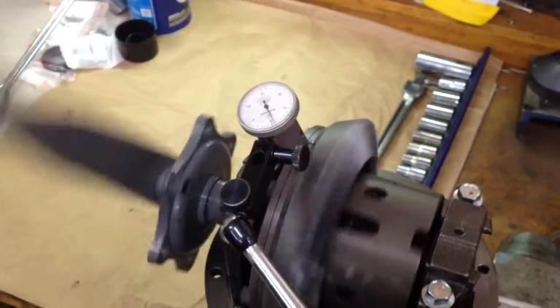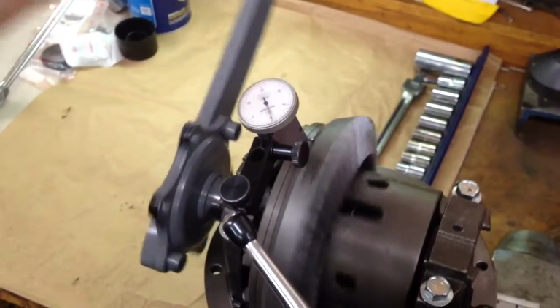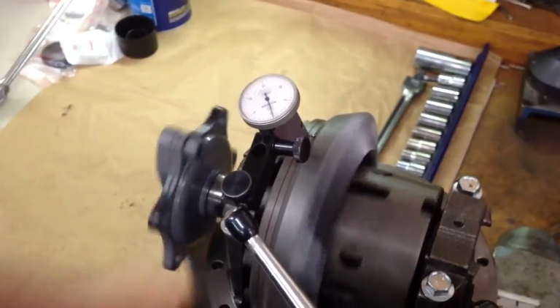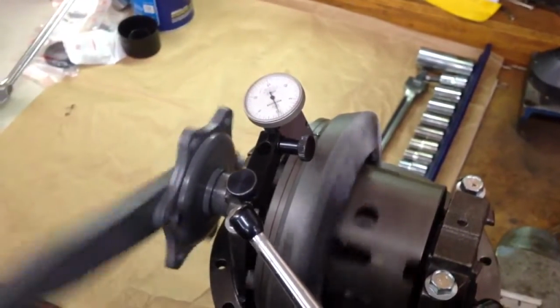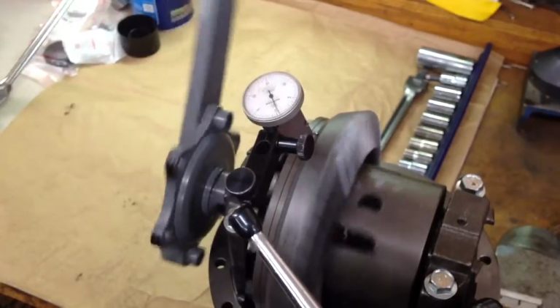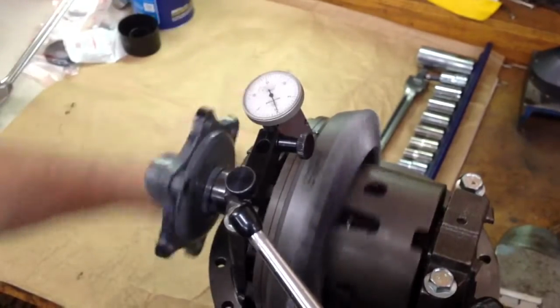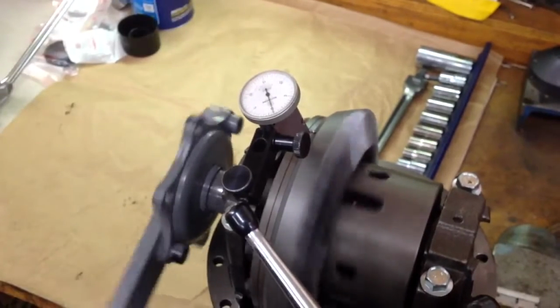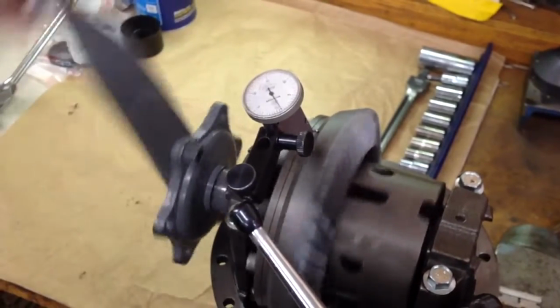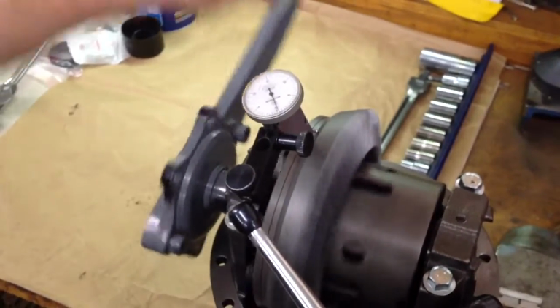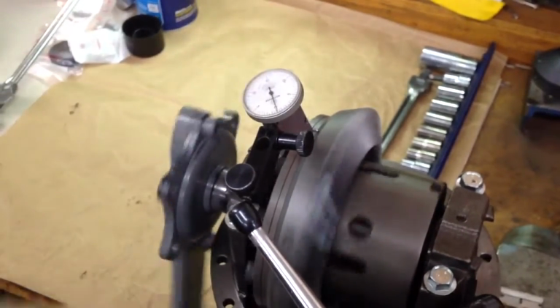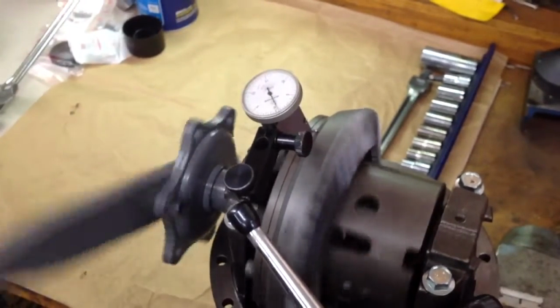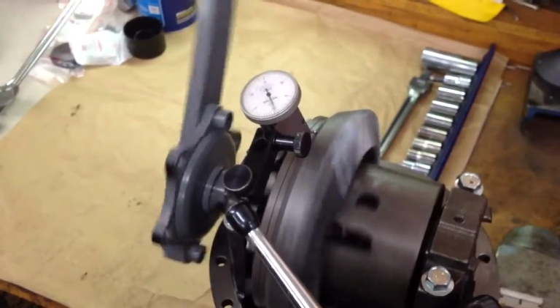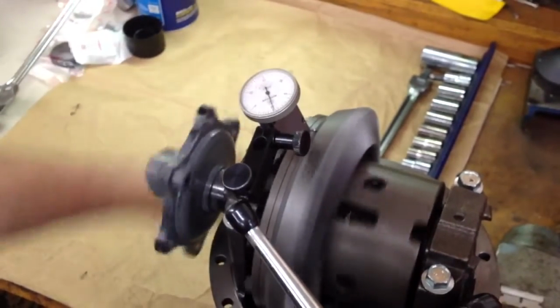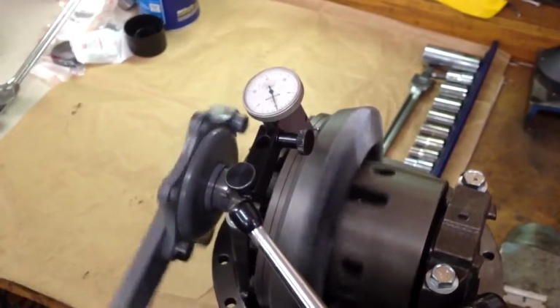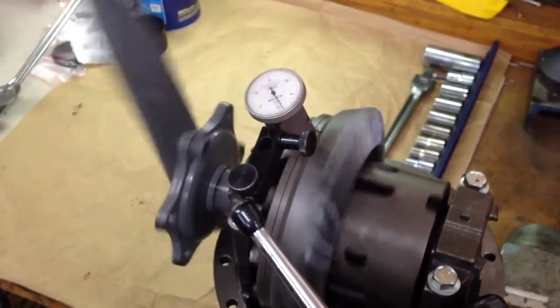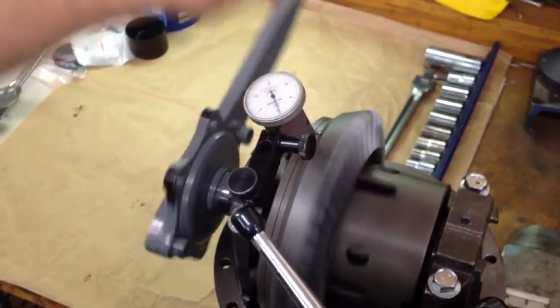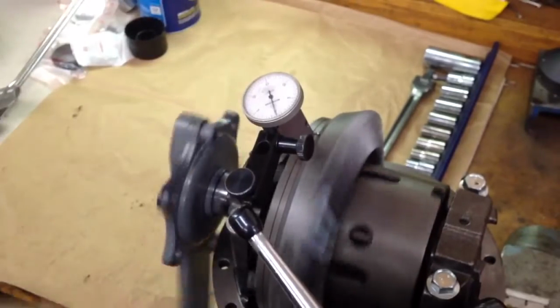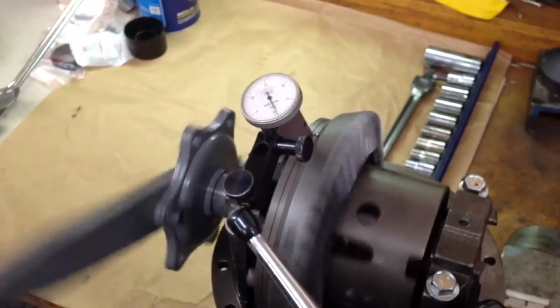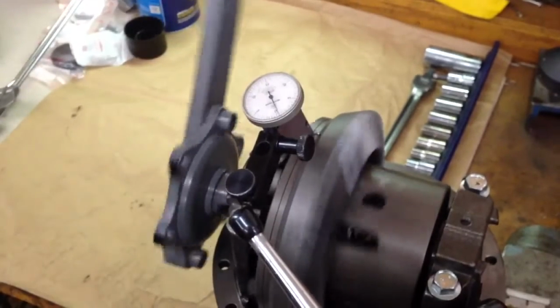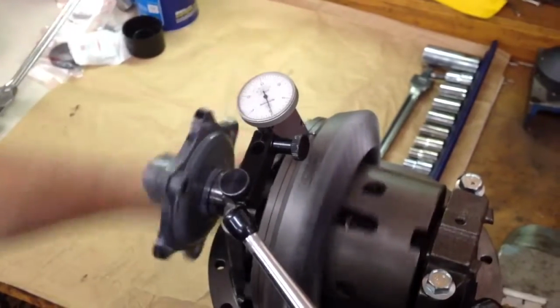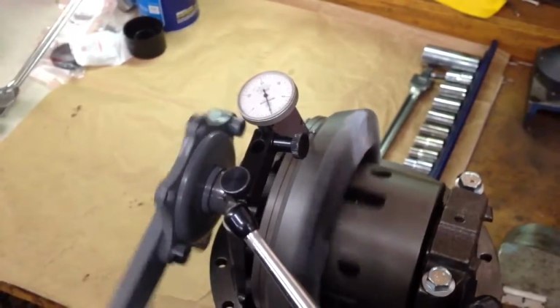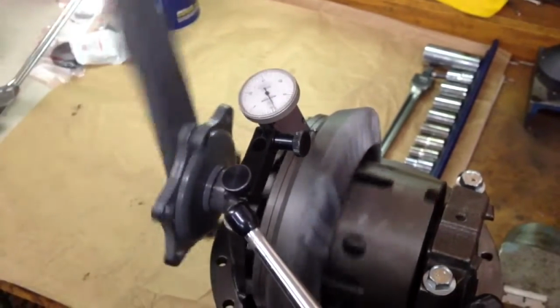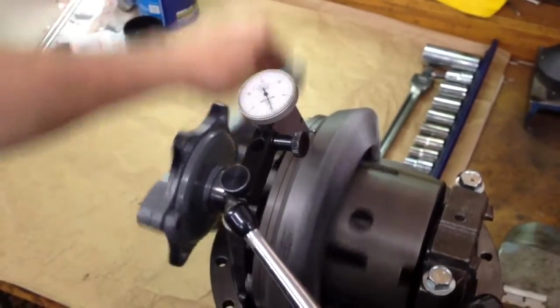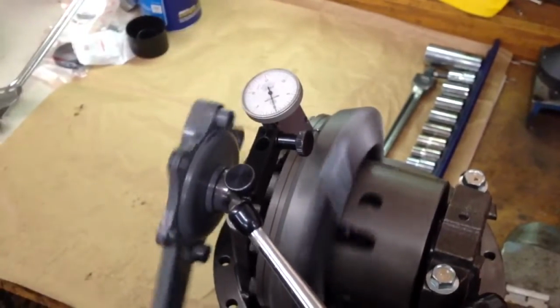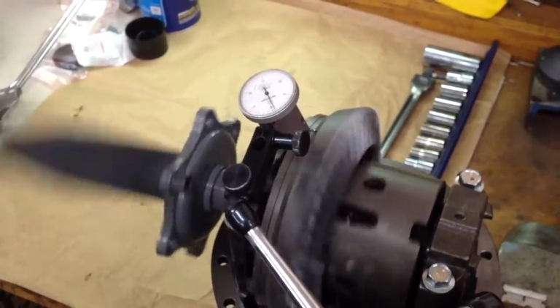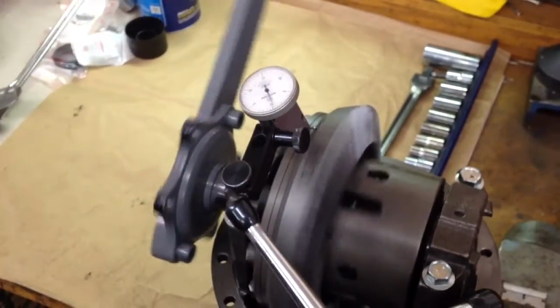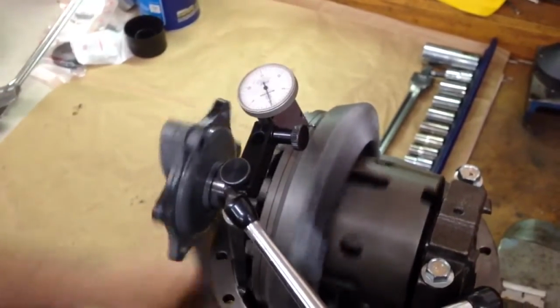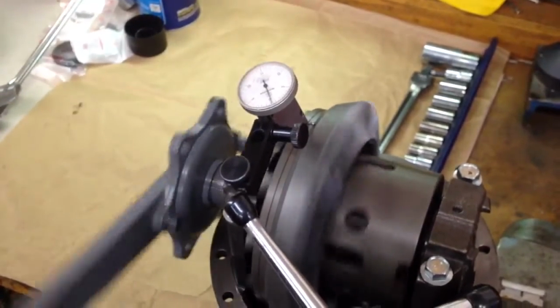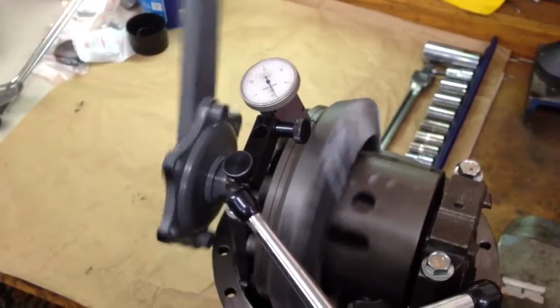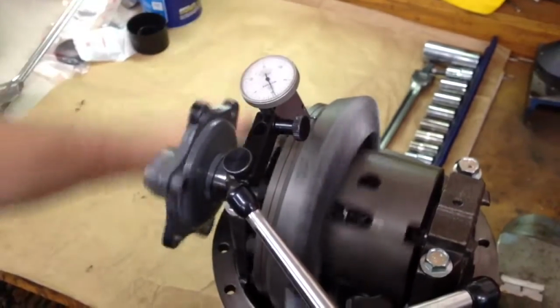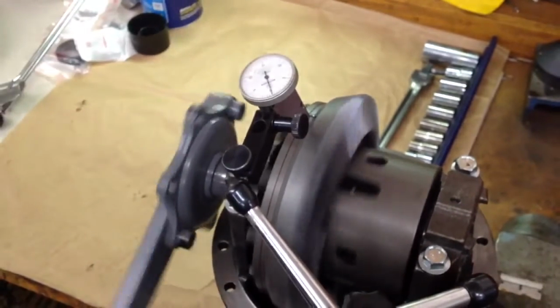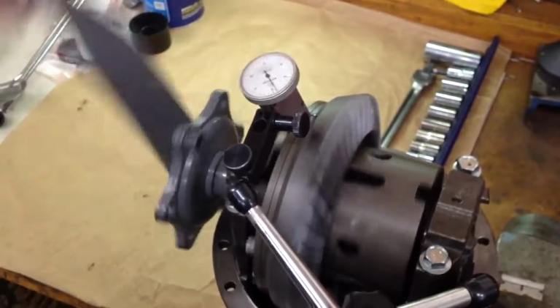Run out should be between a half and a thousandth. Two-thousandths is within spec, but just at the border, so anything over two-thousandths you would want to replace the gear, or at least try to balance the gear and see if you can get a better run out.